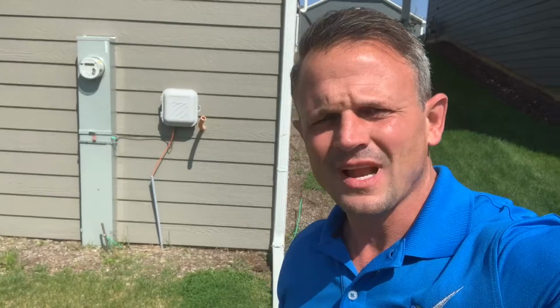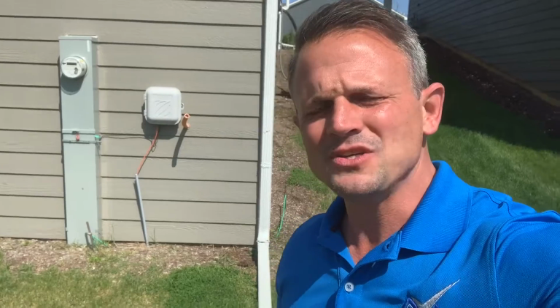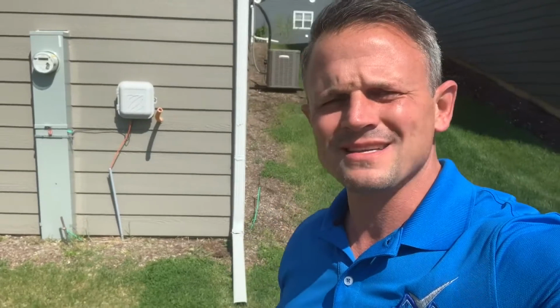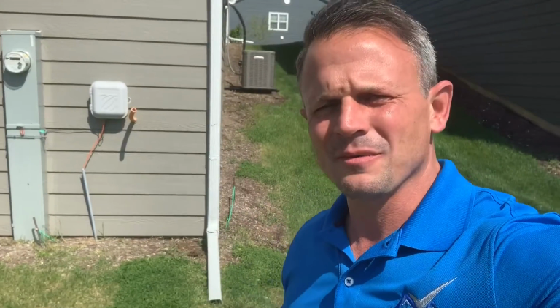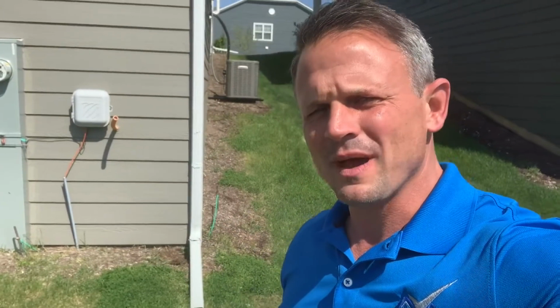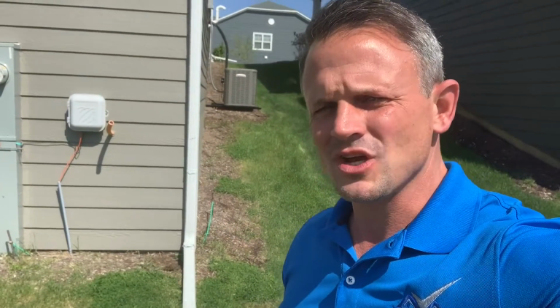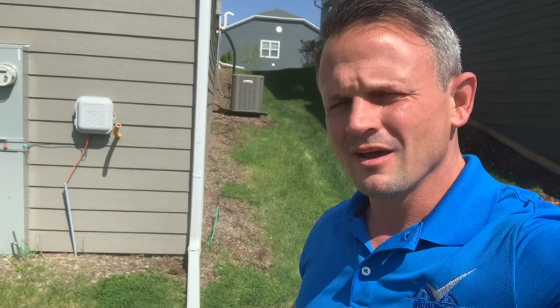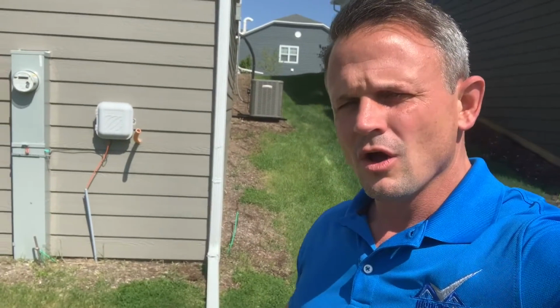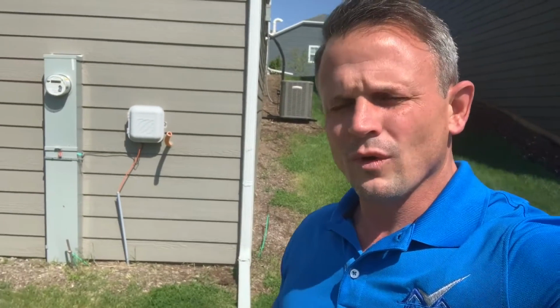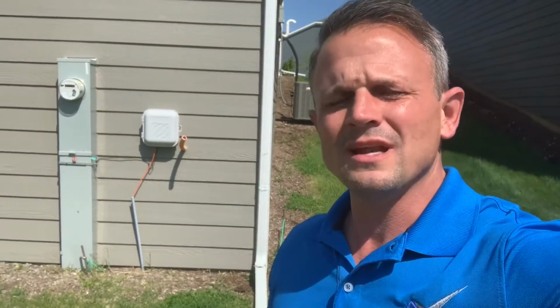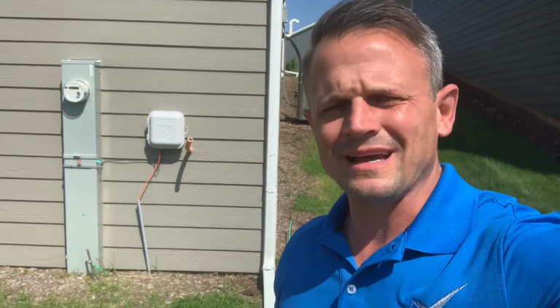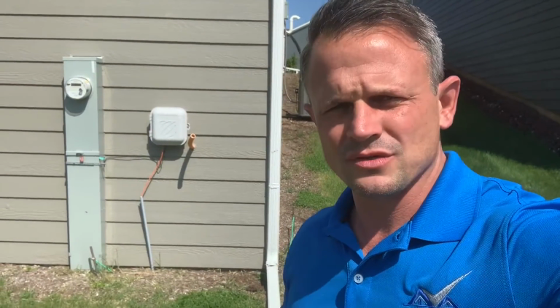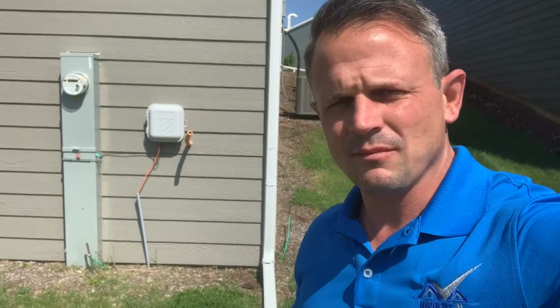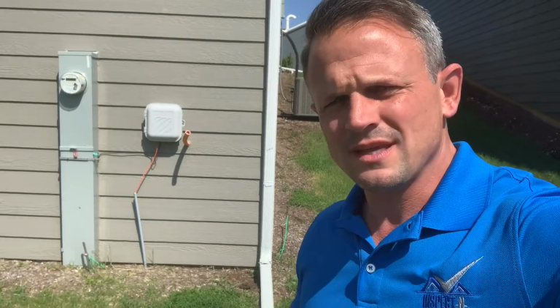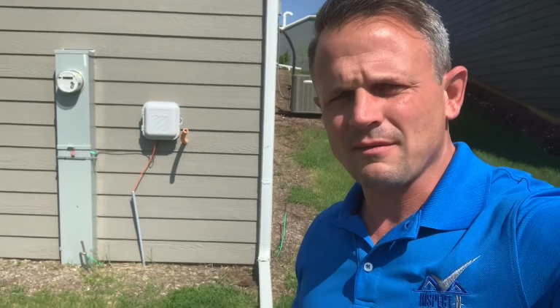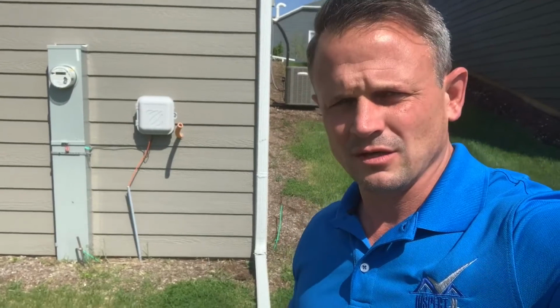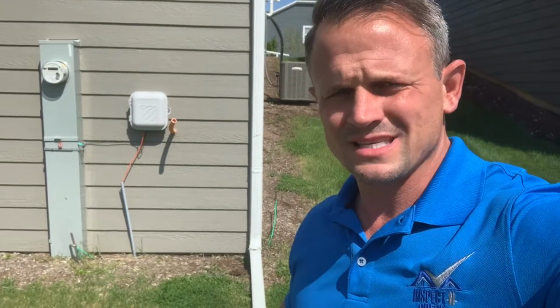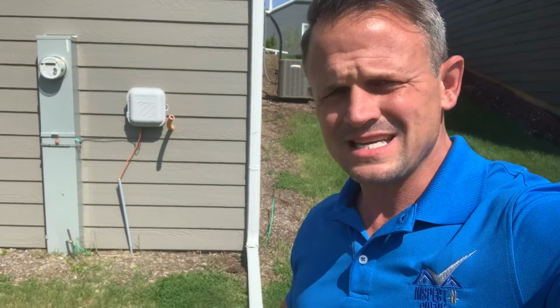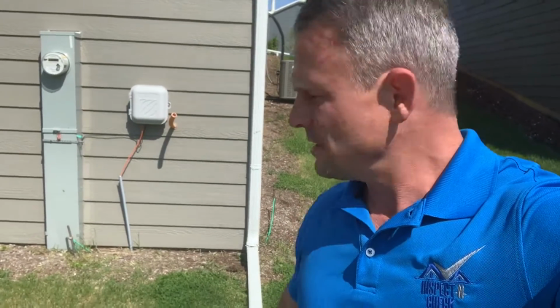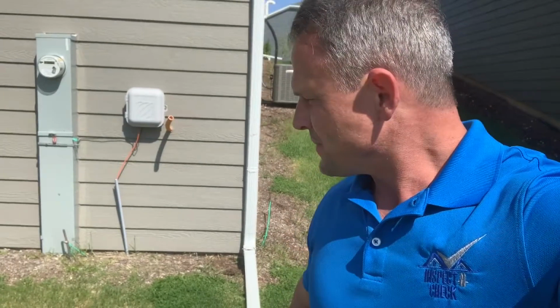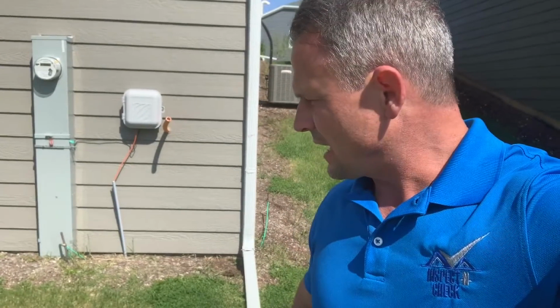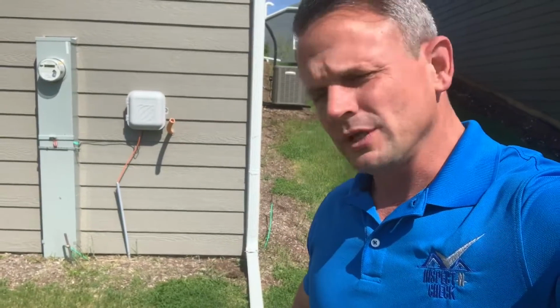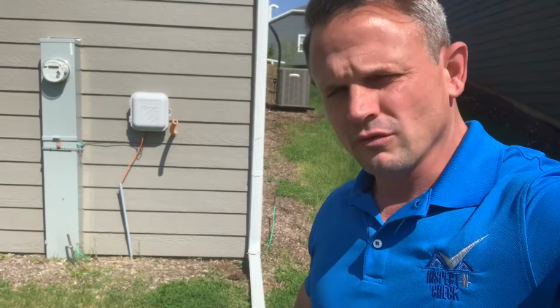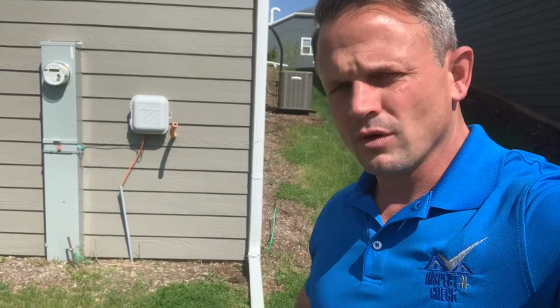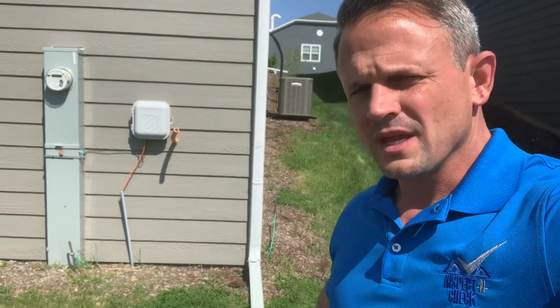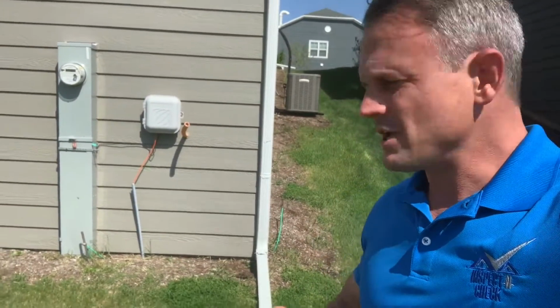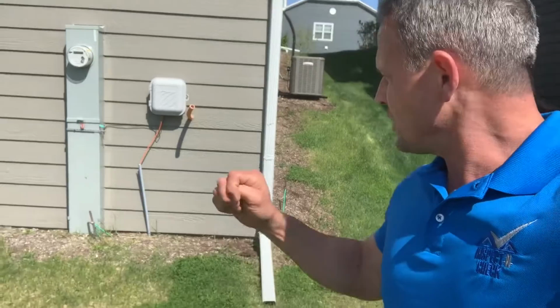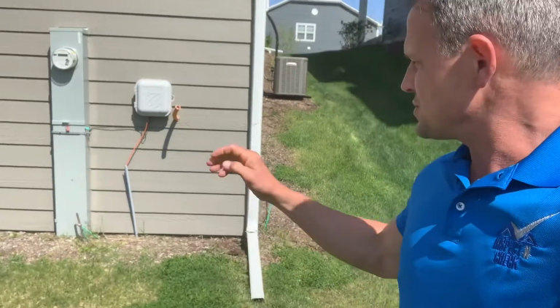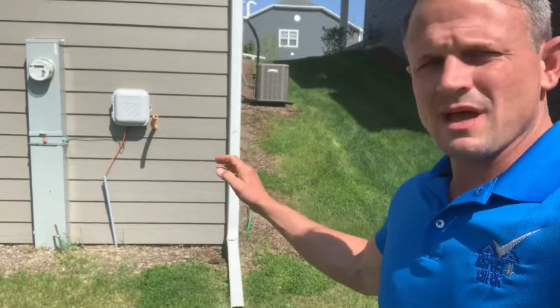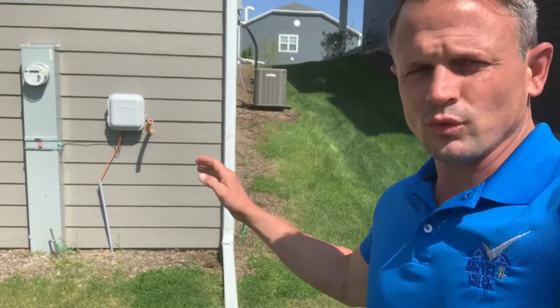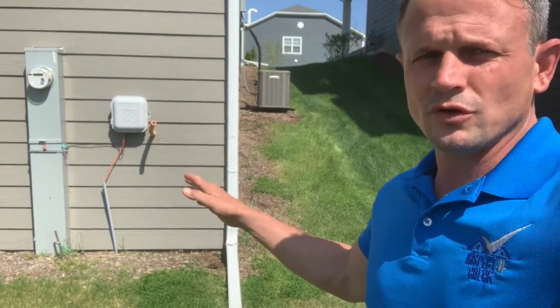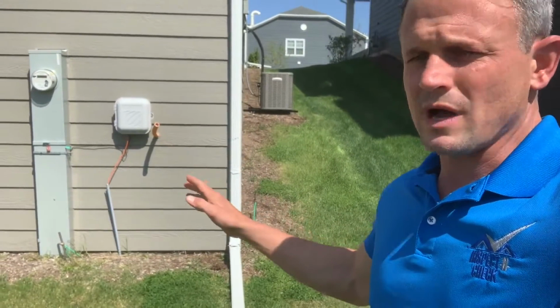Hi, DJ Posnacki from Inspect and Check. When I'm looking at the electrical system, one thing that I like to see and really look for is that your electrical system has a really good grounding.